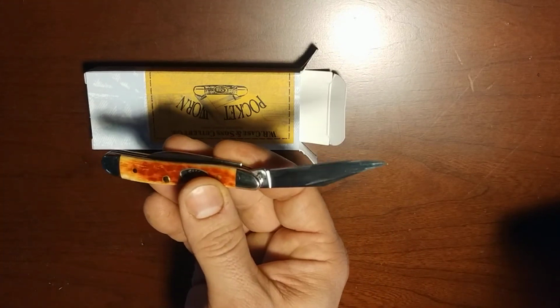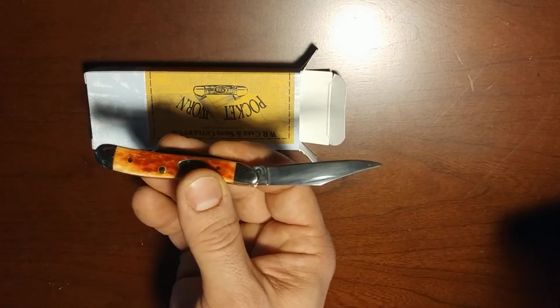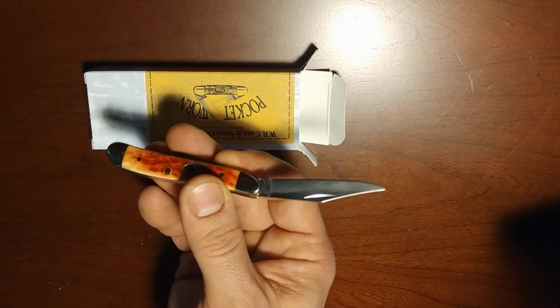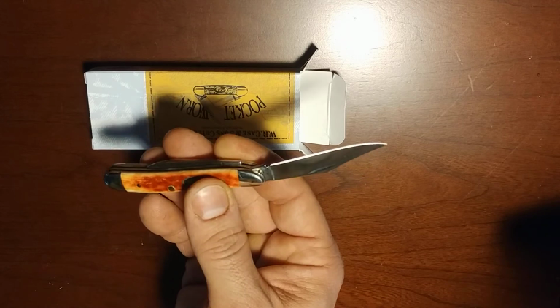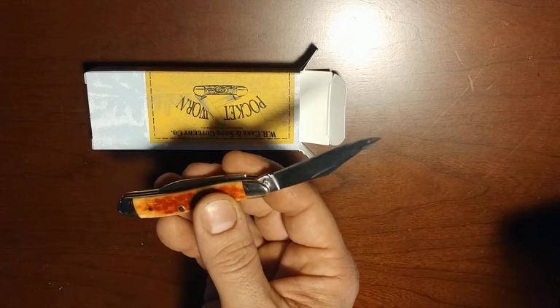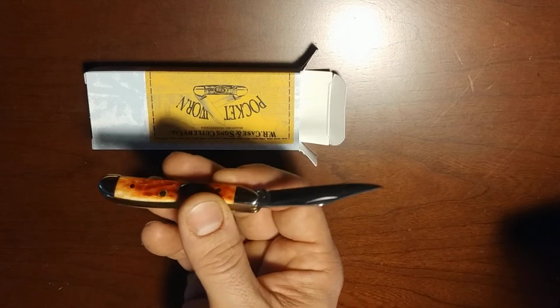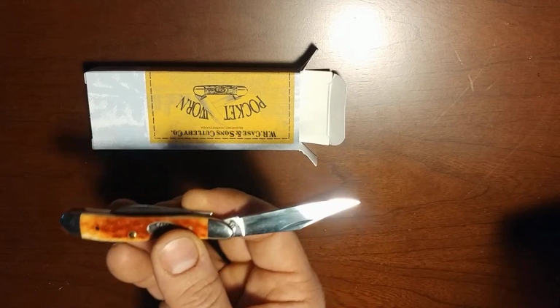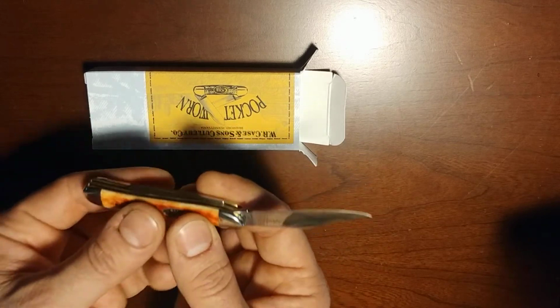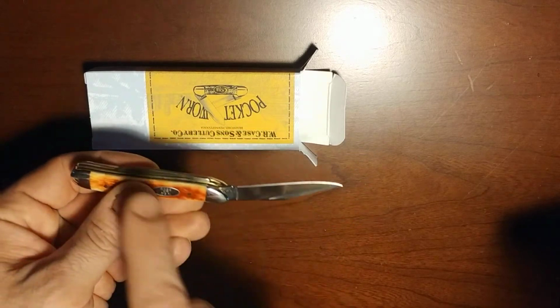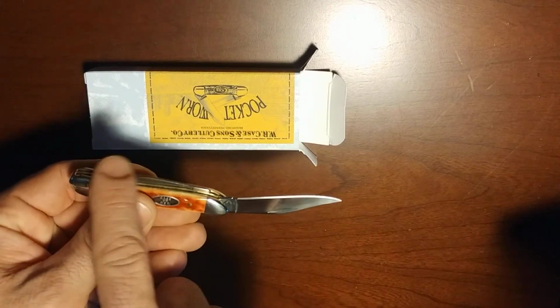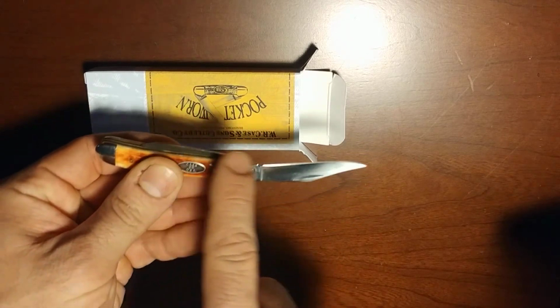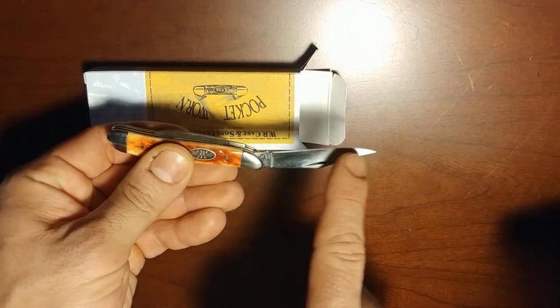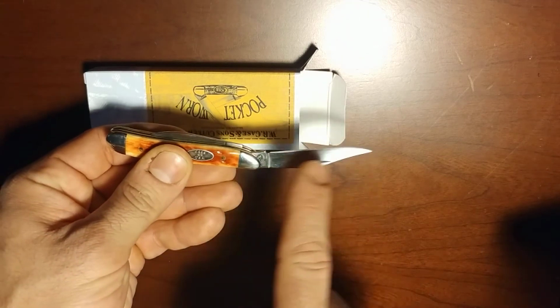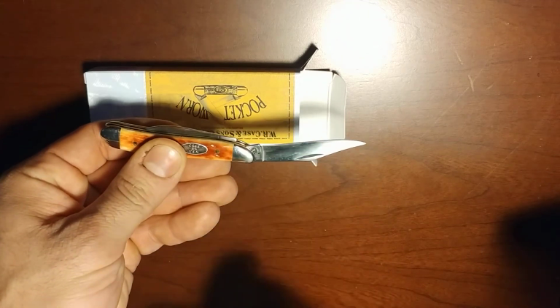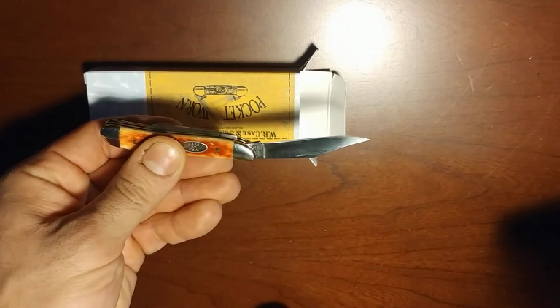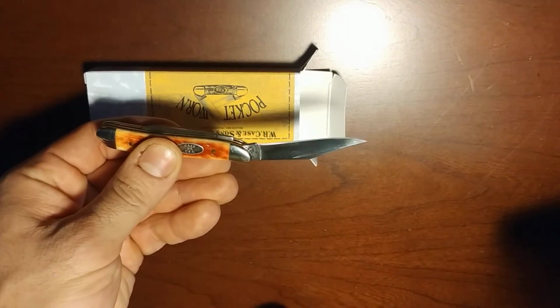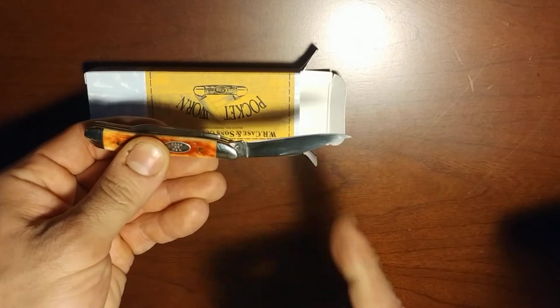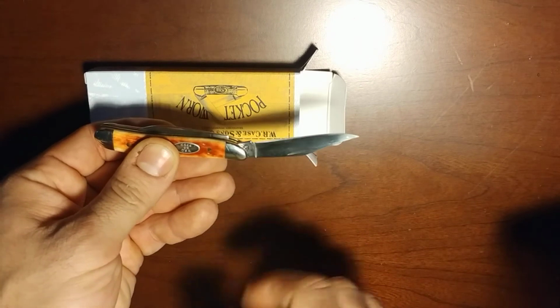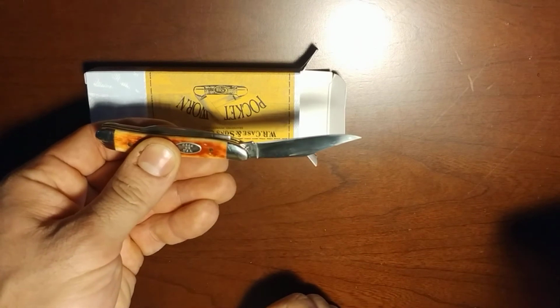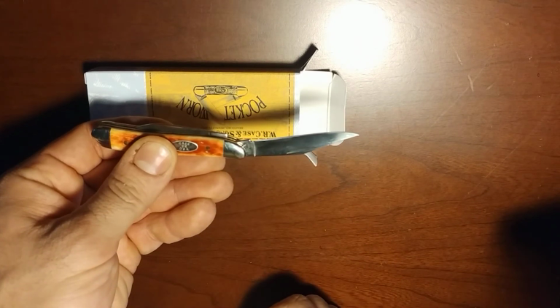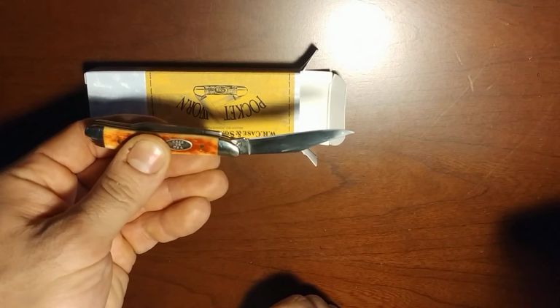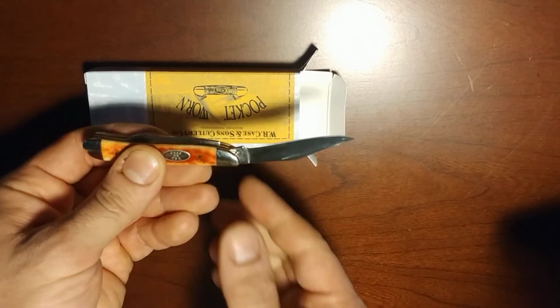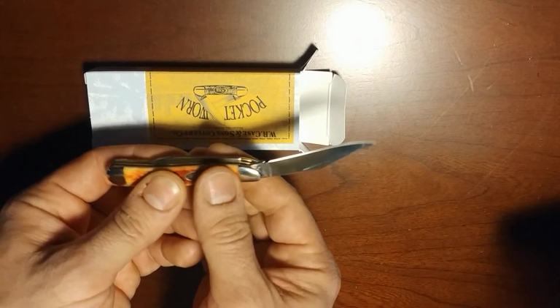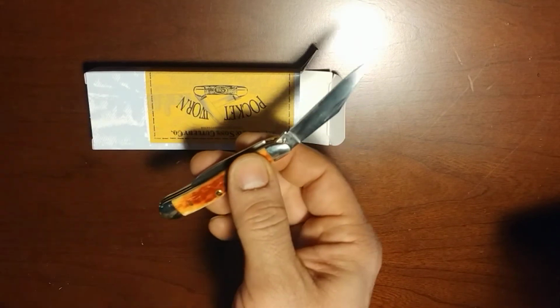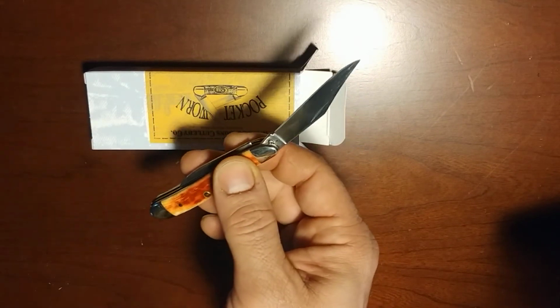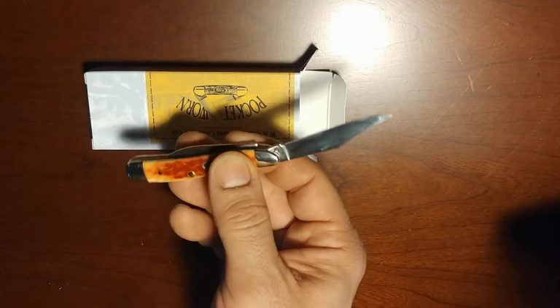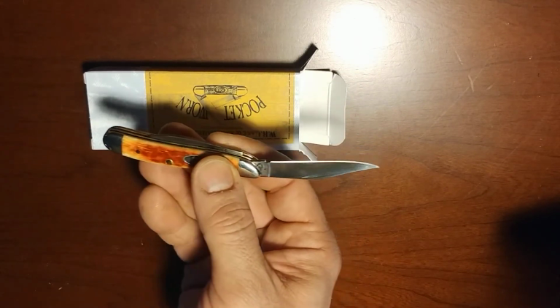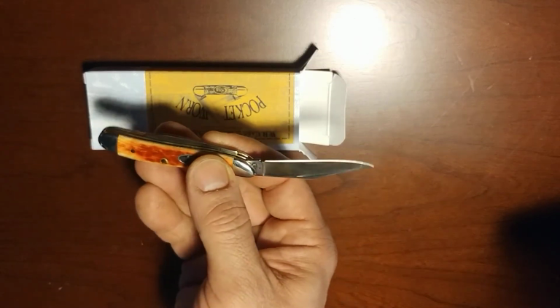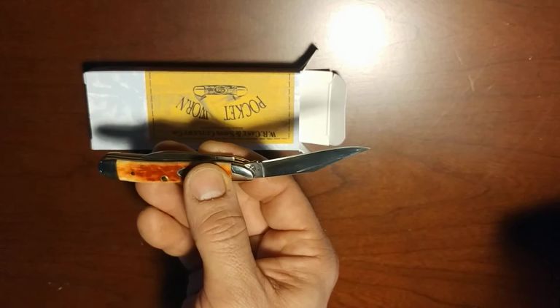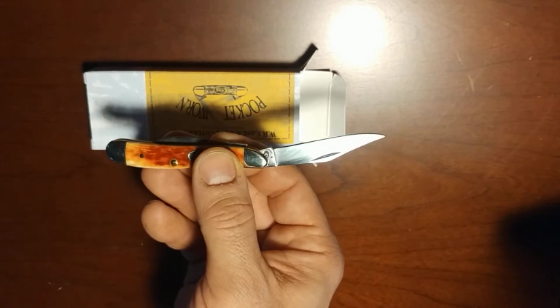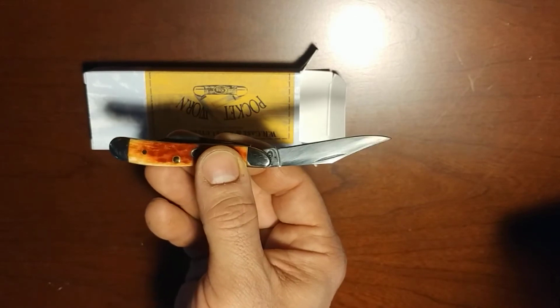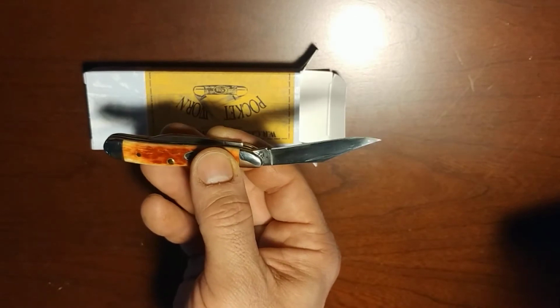Here's our main blade, and we can see that we have a nice angle from handle to belly of the blade for cutting purposes. Being a smaller knife, that is very, very helpful.